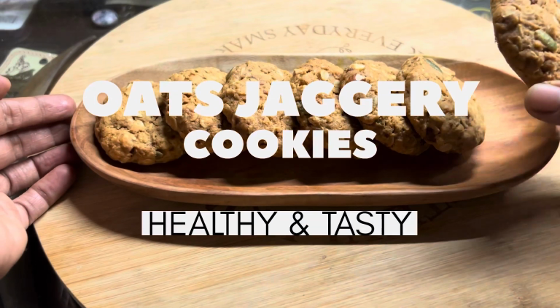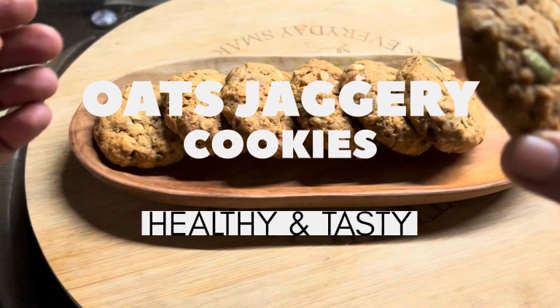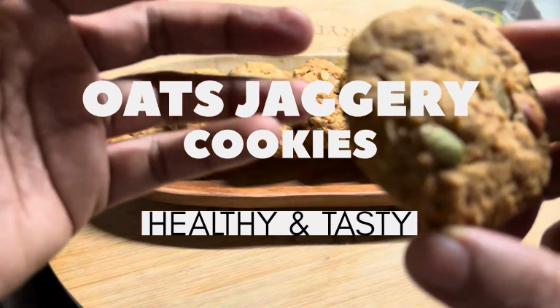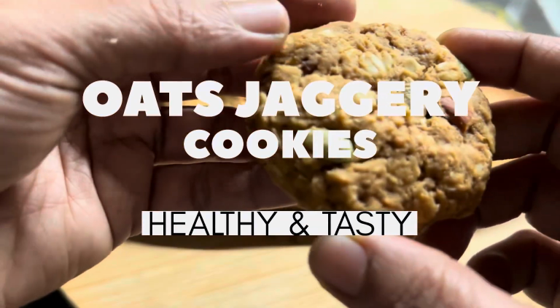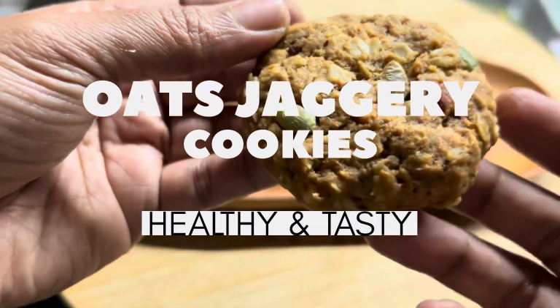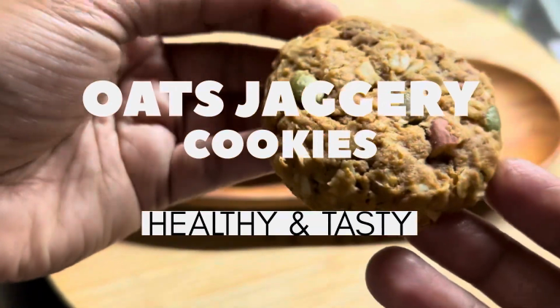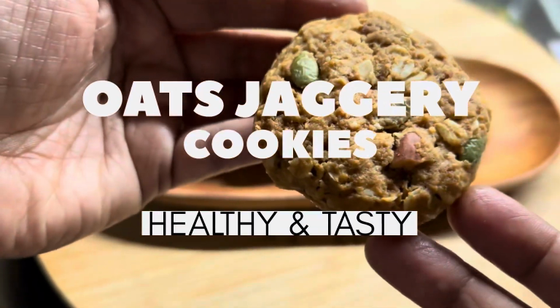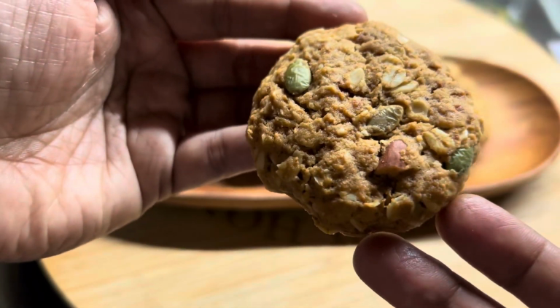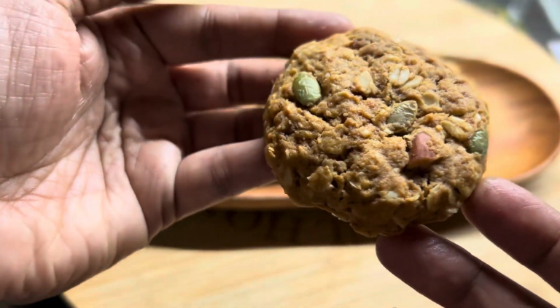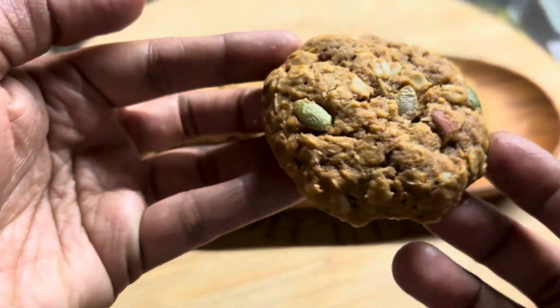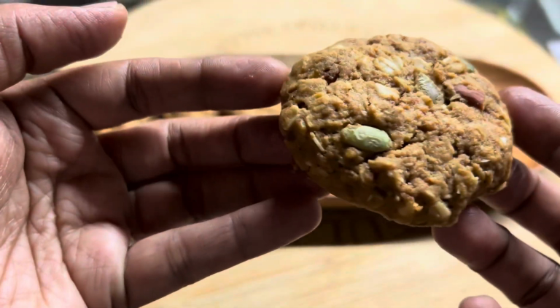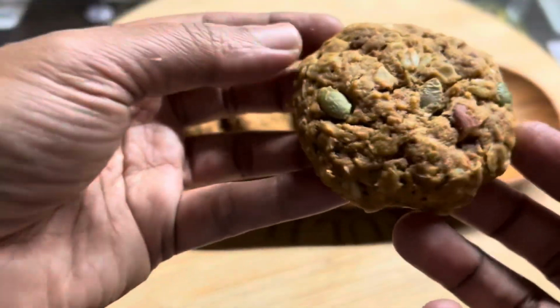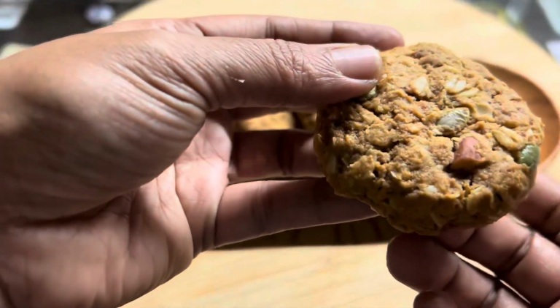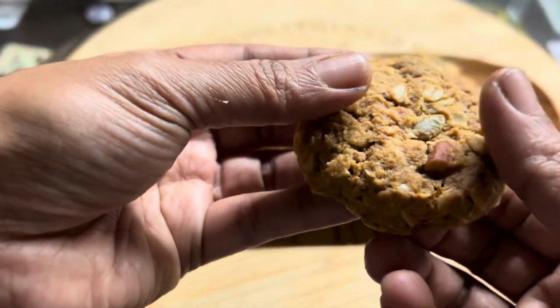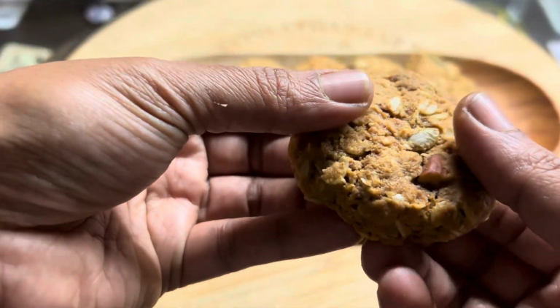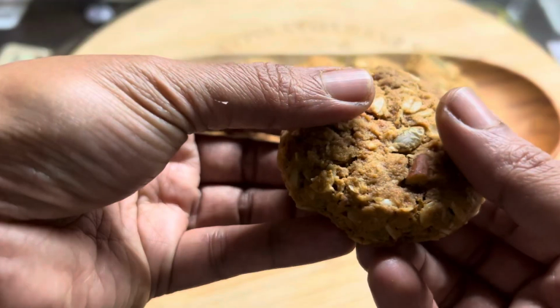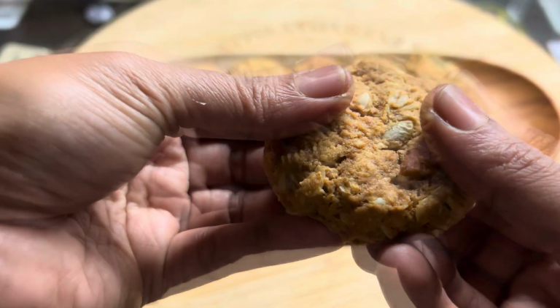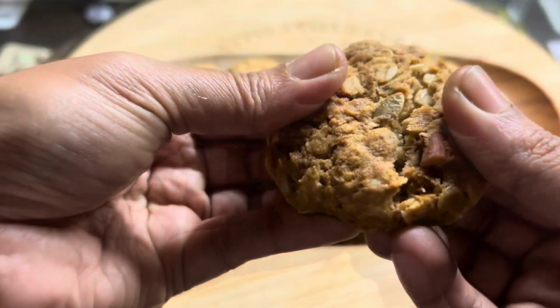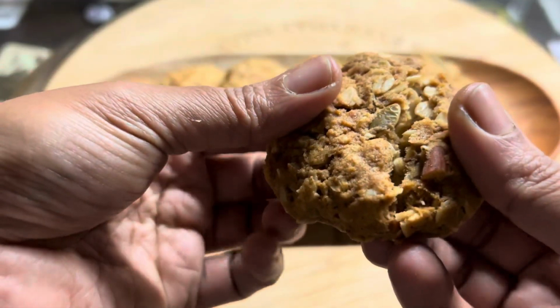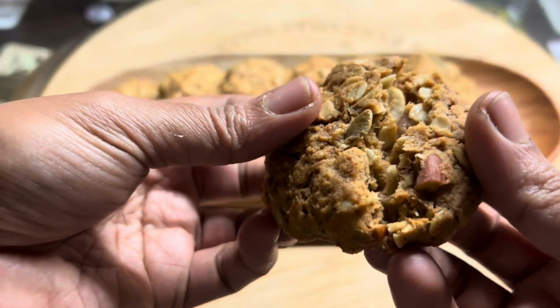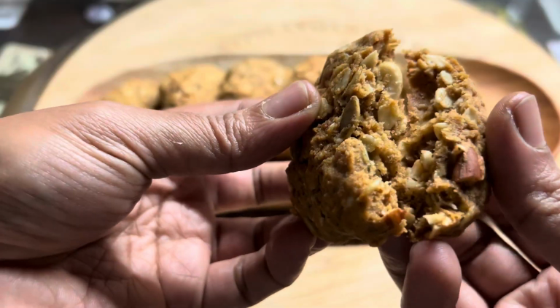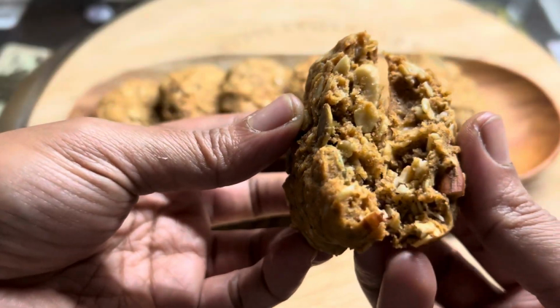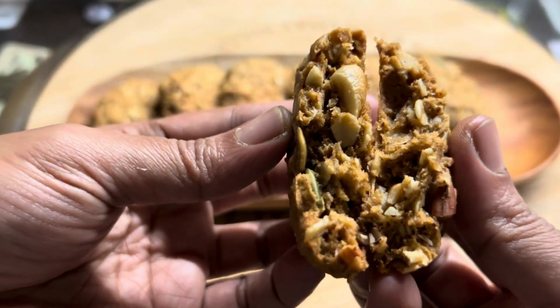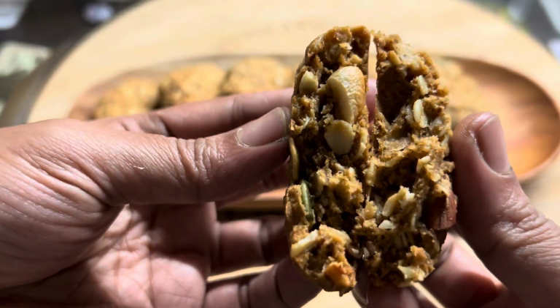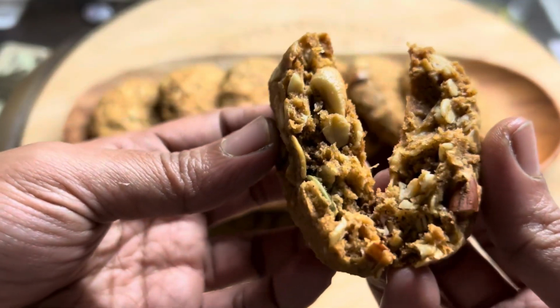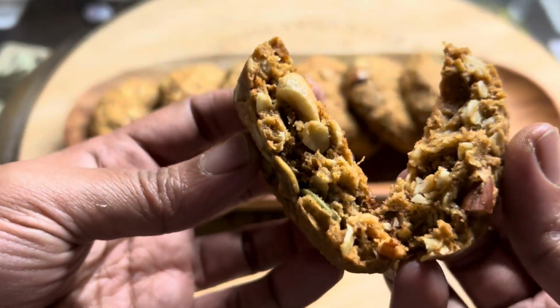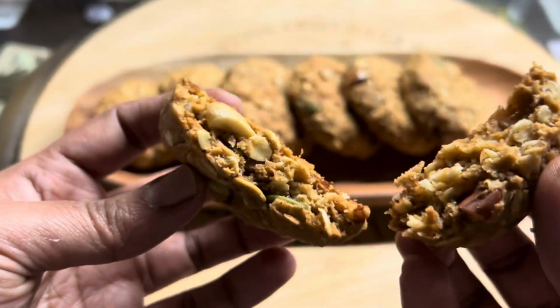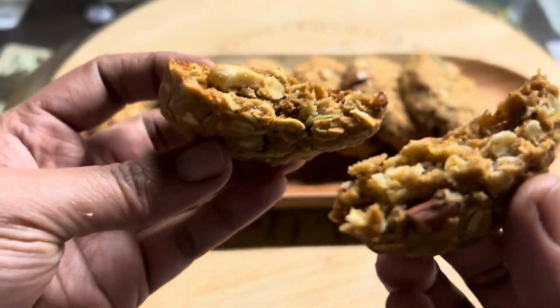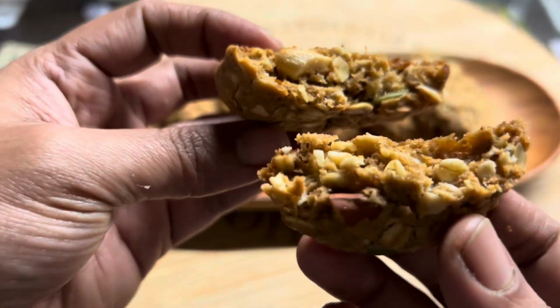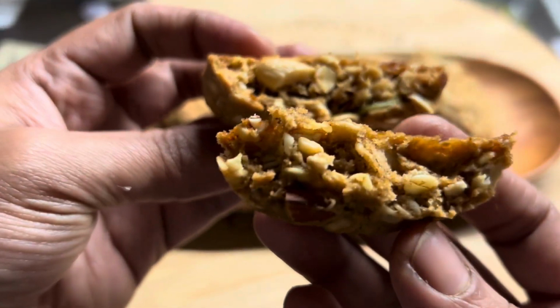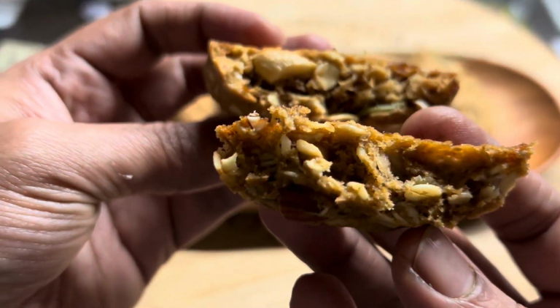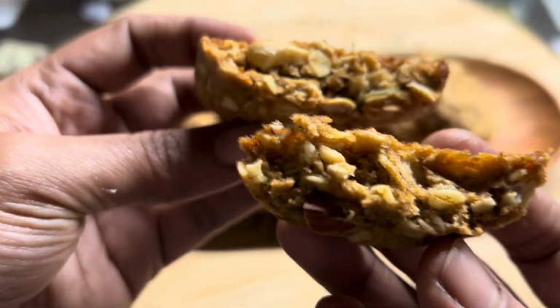Cookies are loved by everyone, and if the cookies are a healthier version with wheat flour, nuts, oats, and jaggery, then it is so much better. We can eat as much as we want, so let's see how to prepare these healthy oats cookies.